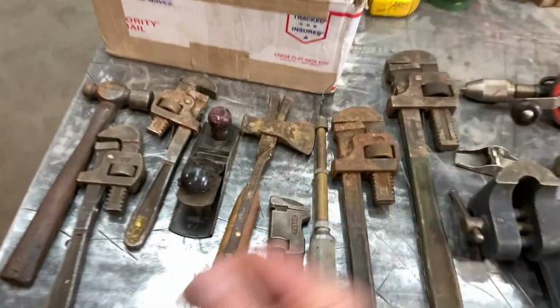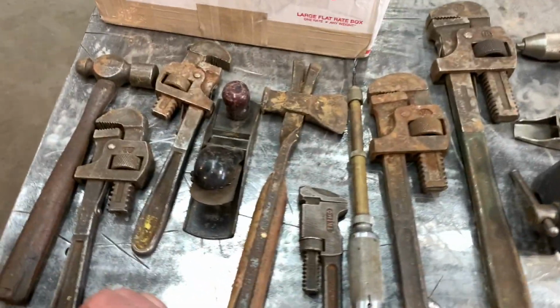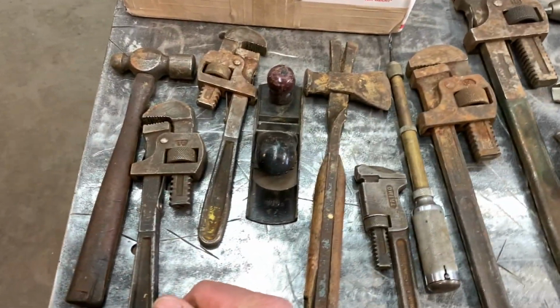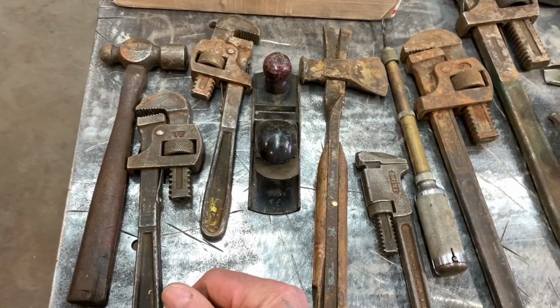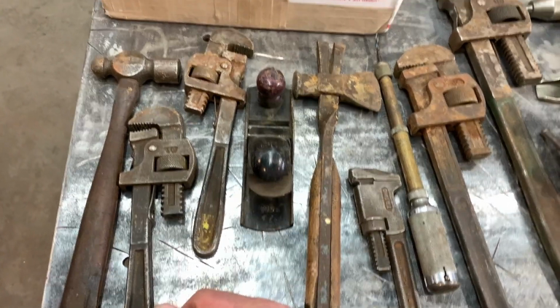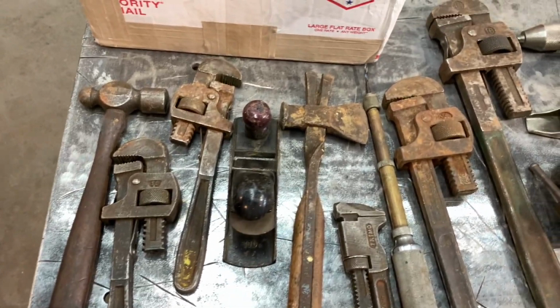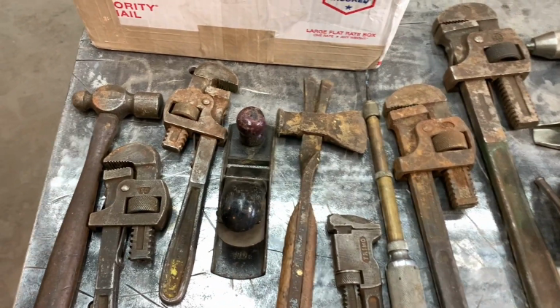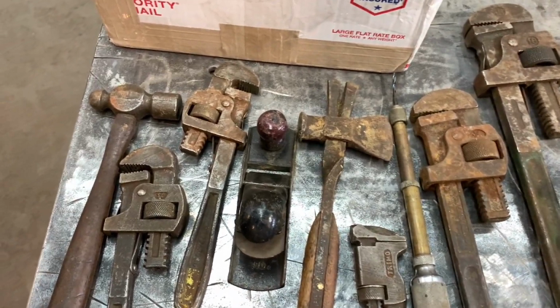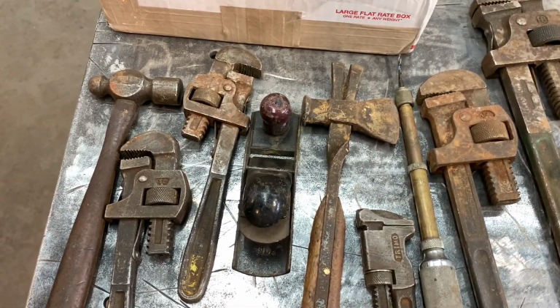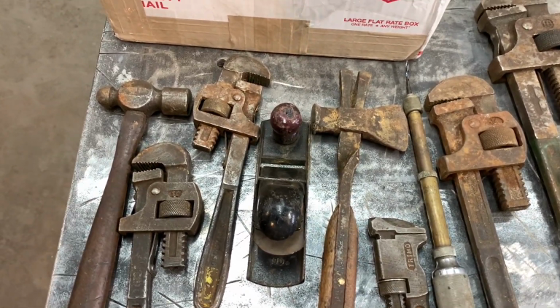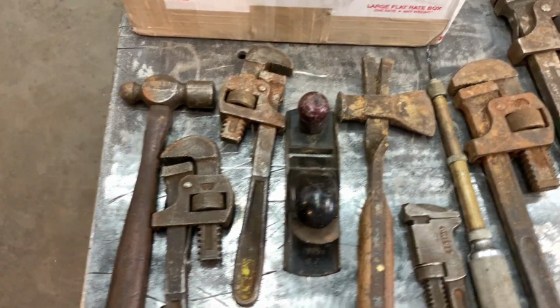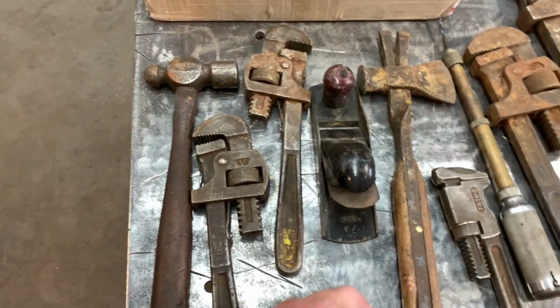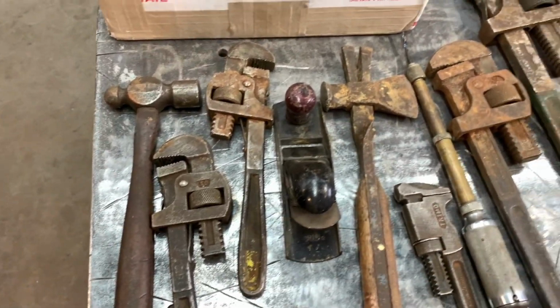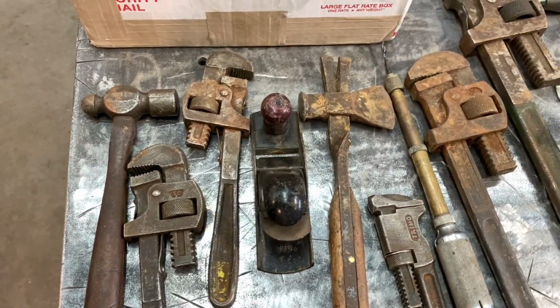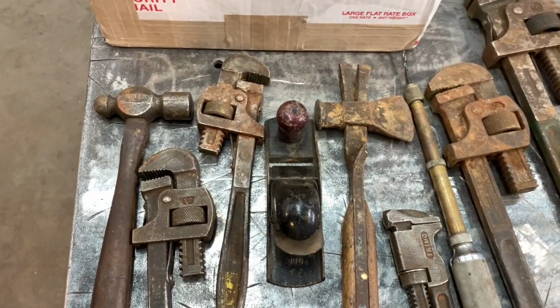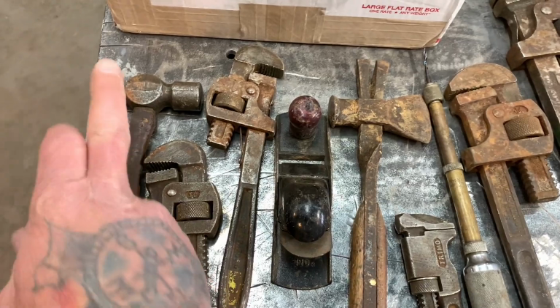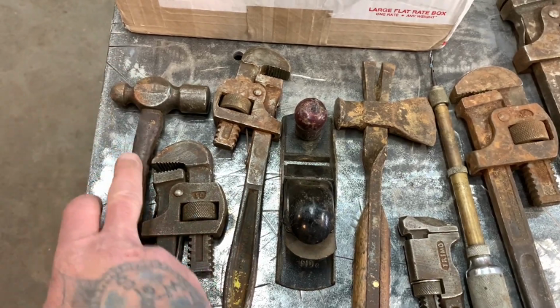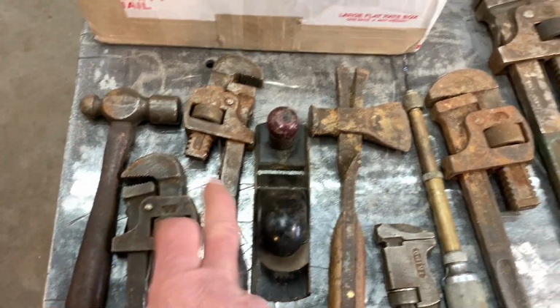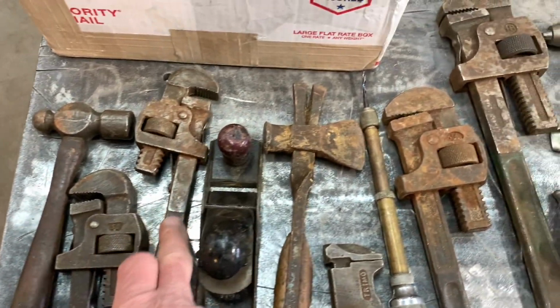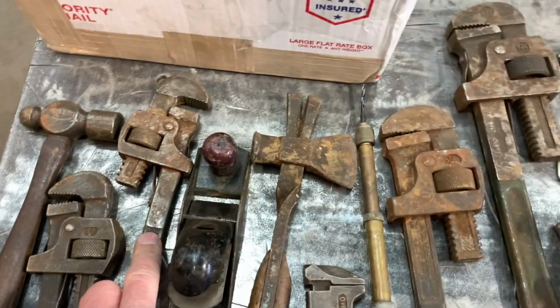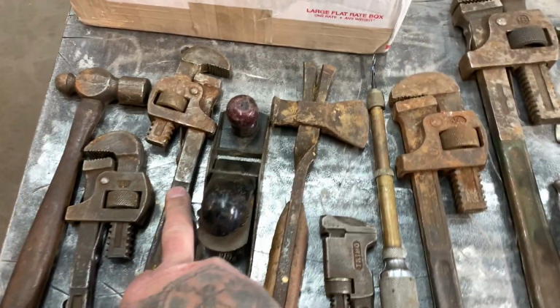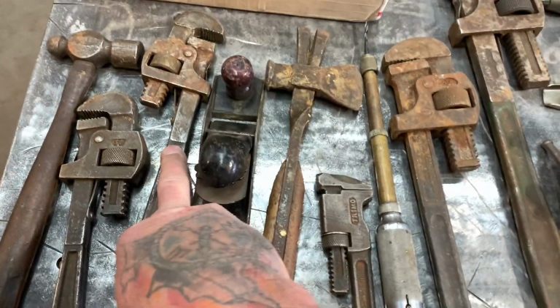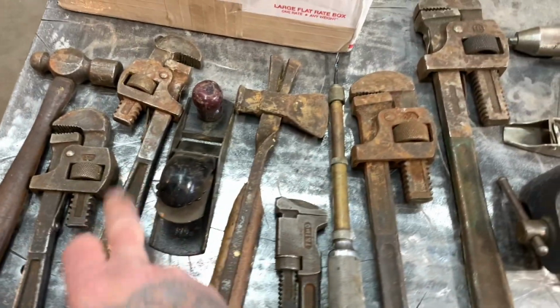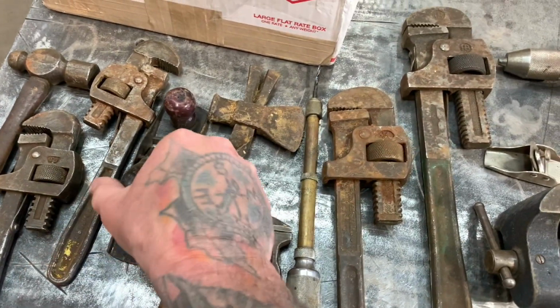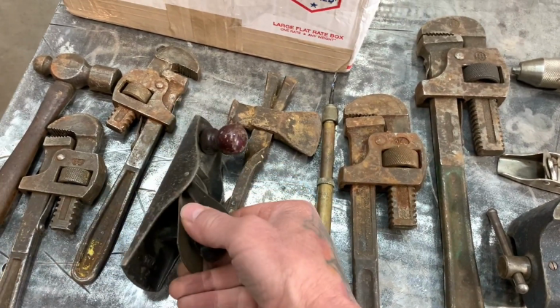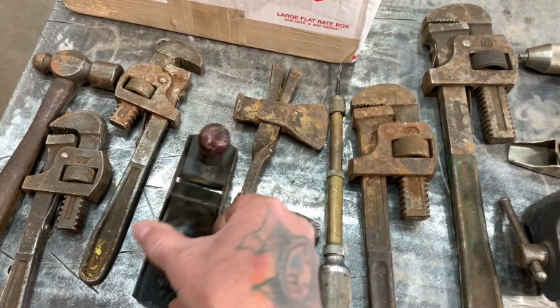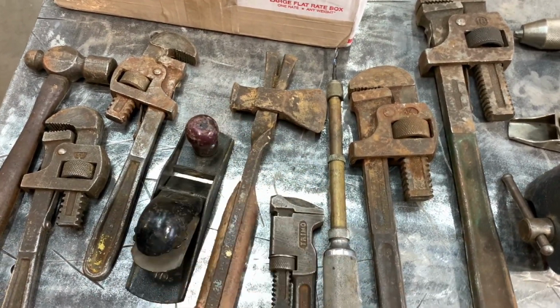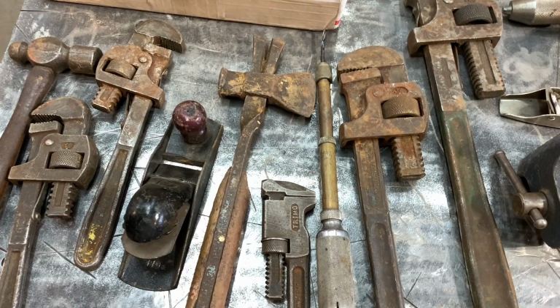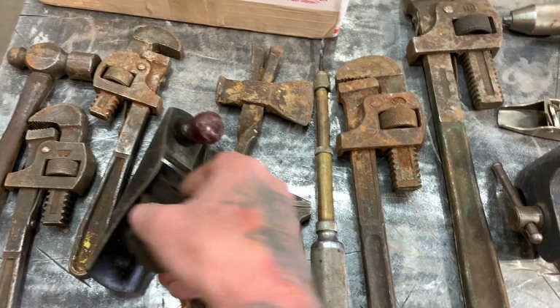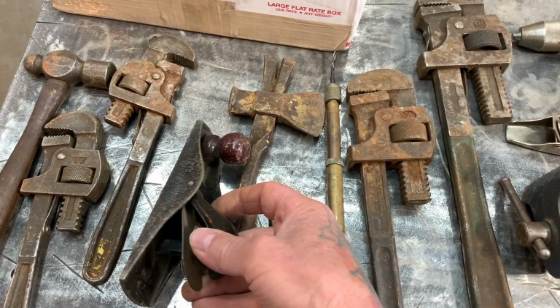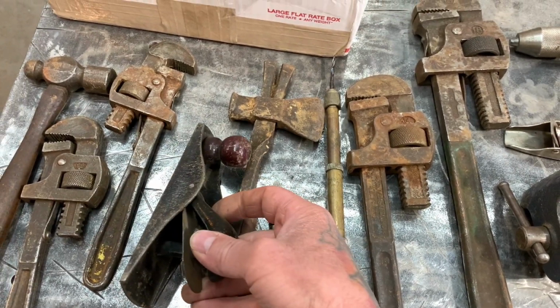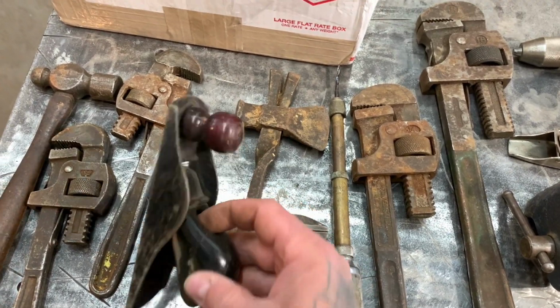I got another collection today out of New York and I figured I'd just share with you guys real quick, because I know there's a lot of tool snobs on here — ball-peen hammers, some vintage adjustable wrenches.